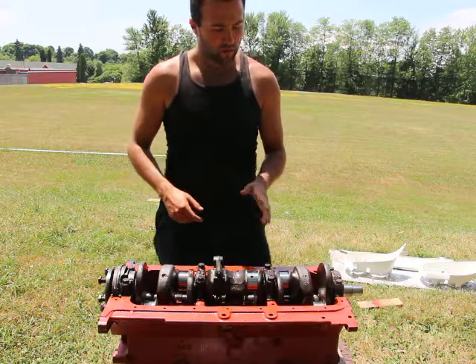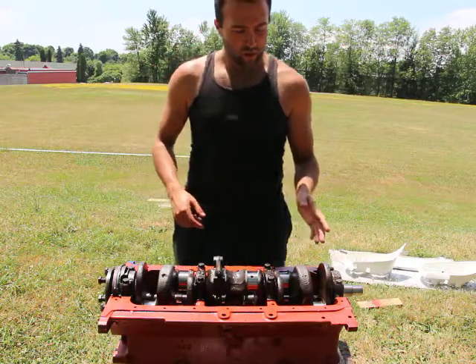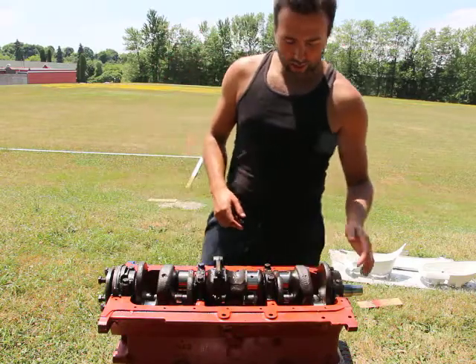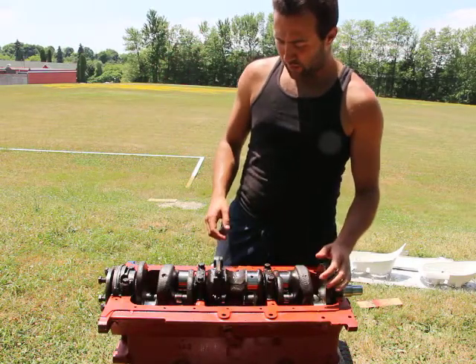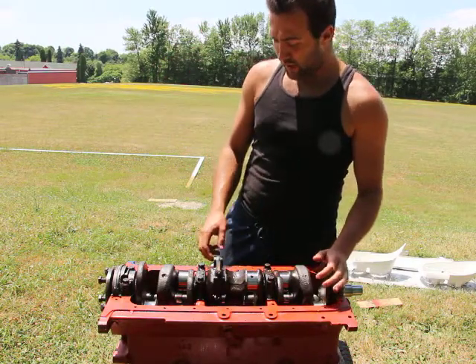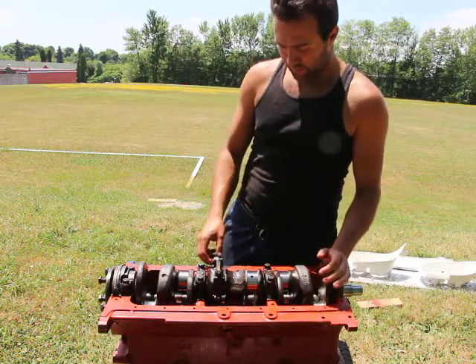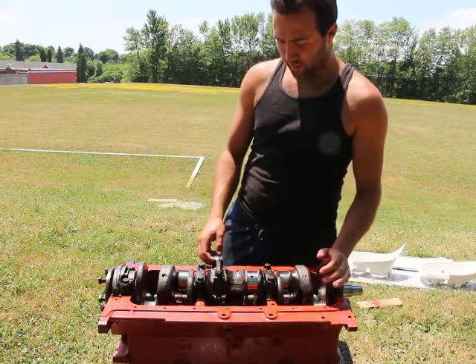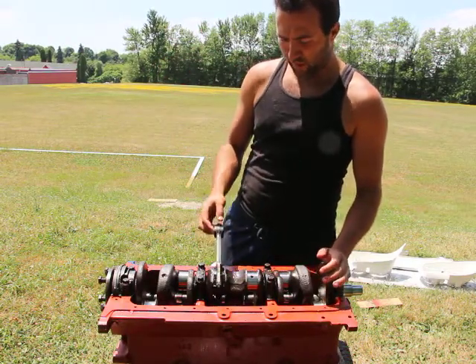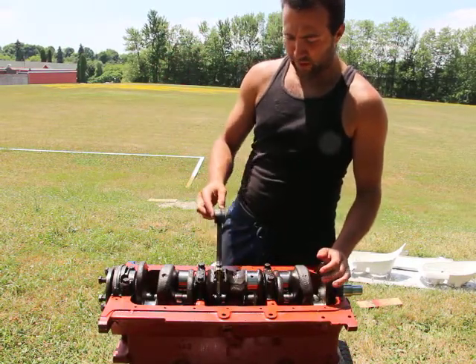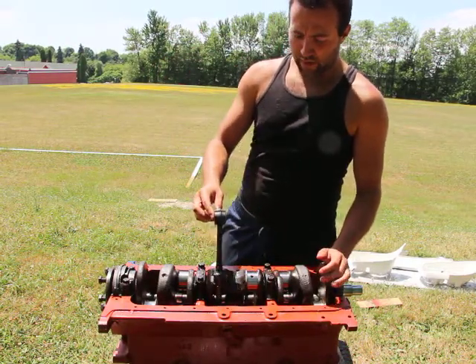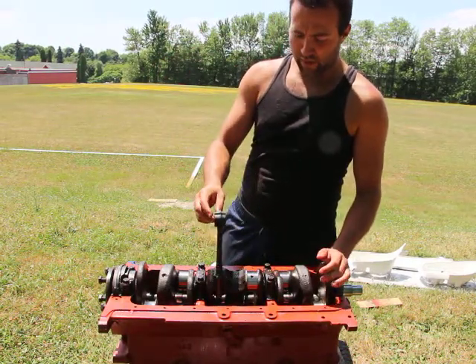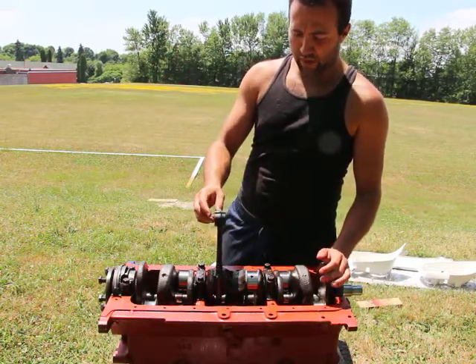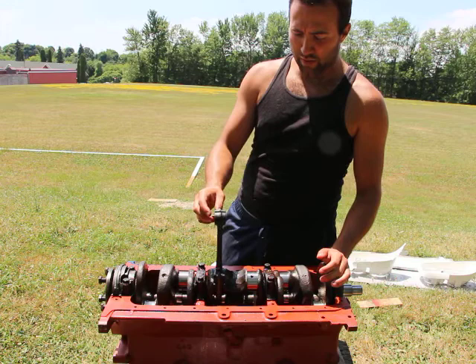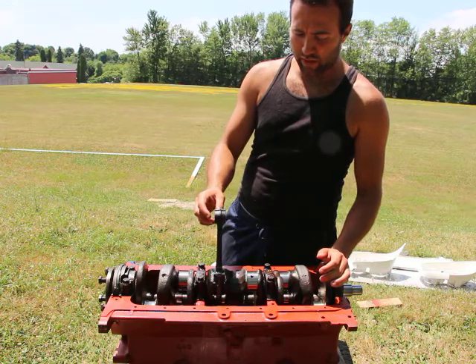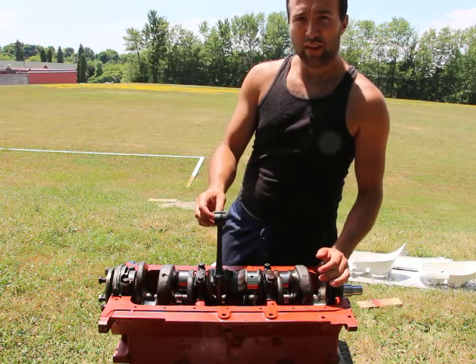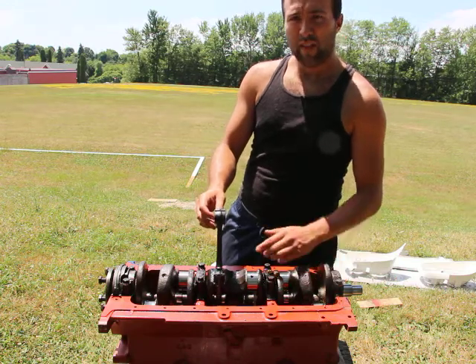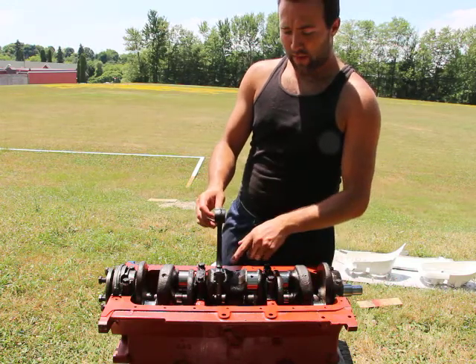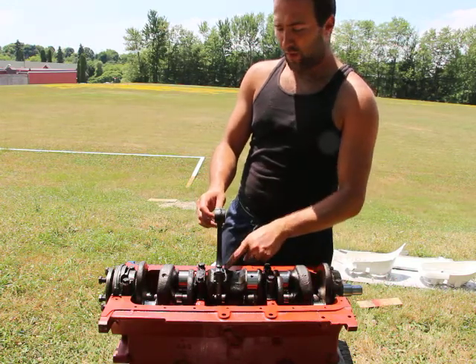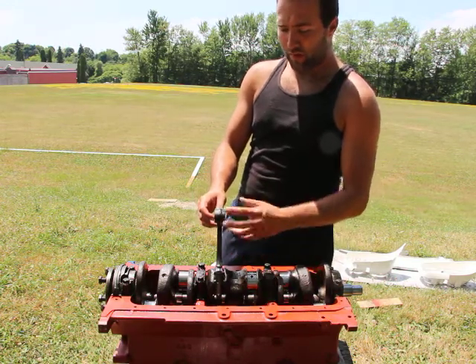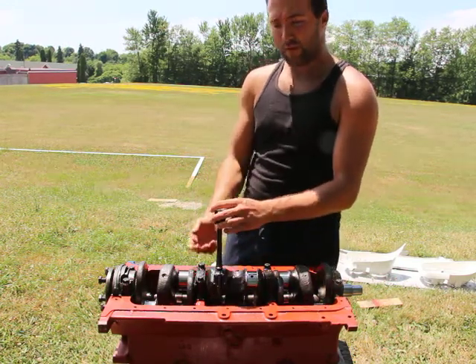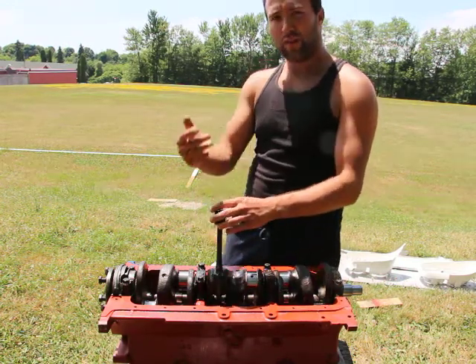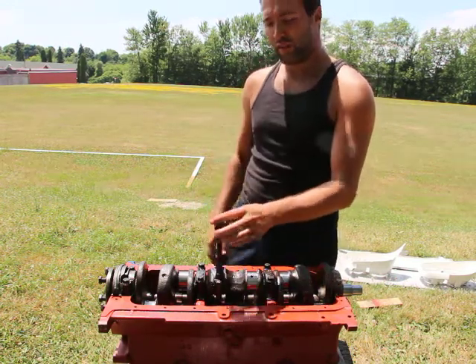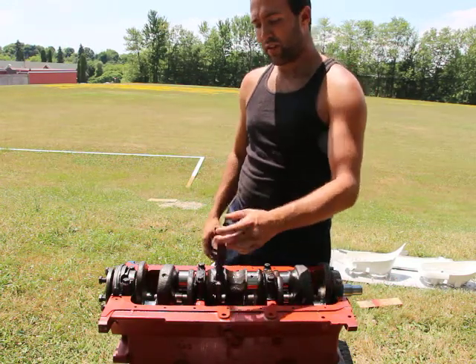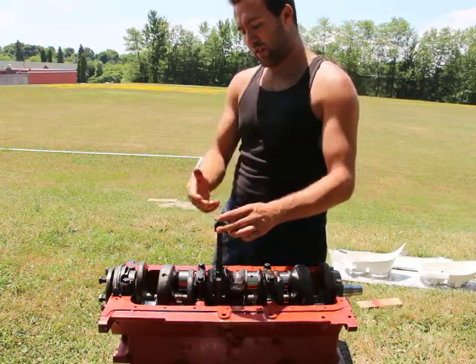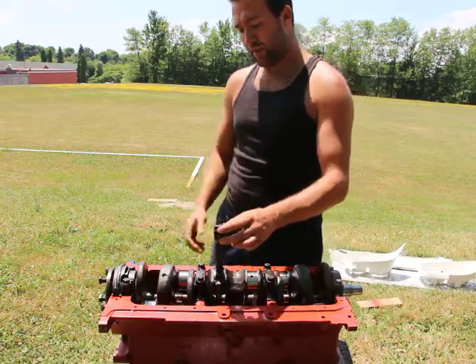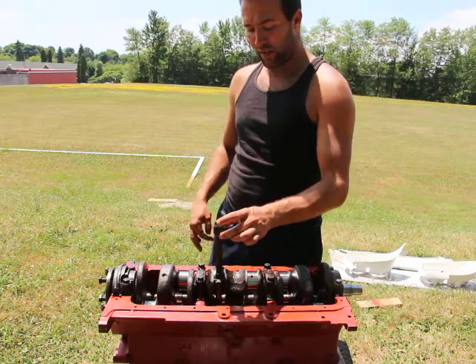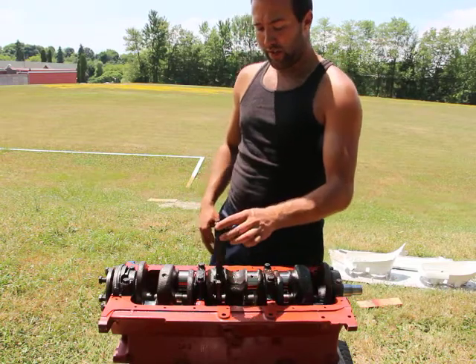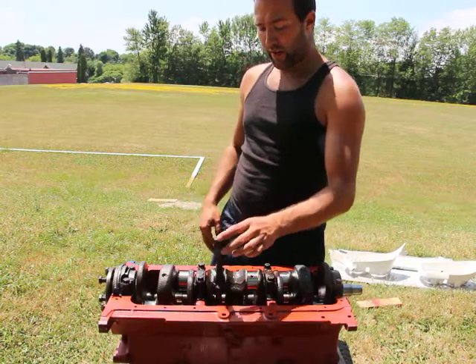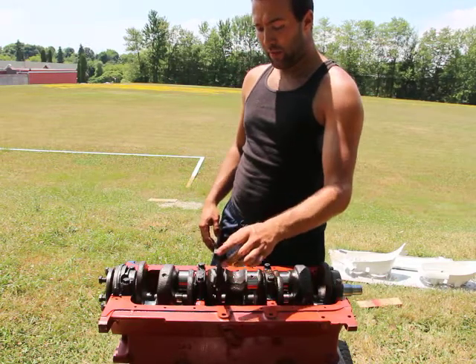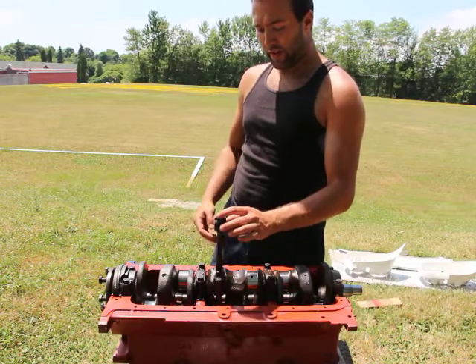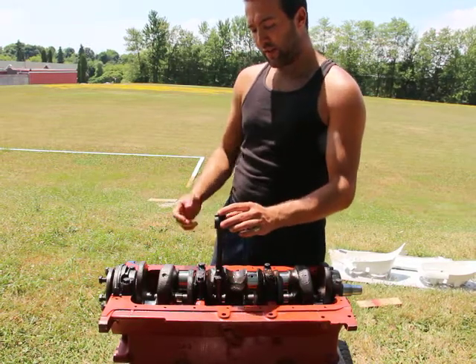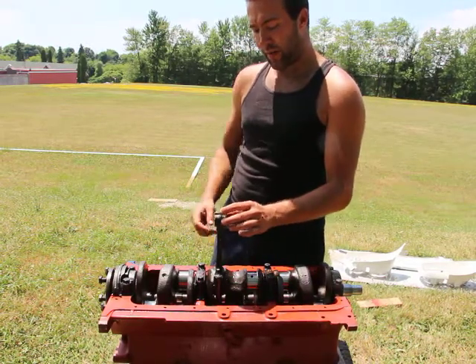What I've done here is I just put a connecting rod through the bottom — not through the edge — just a connecting rod without a piston on it, and I put the rod bearing in. I'm making sure that it fits nicely and evenly.